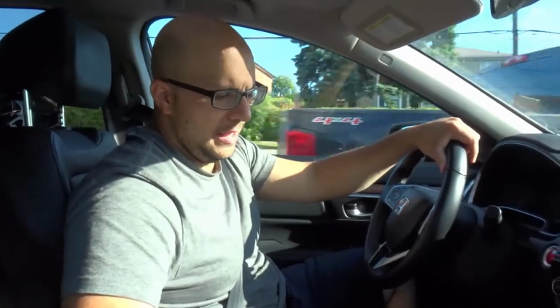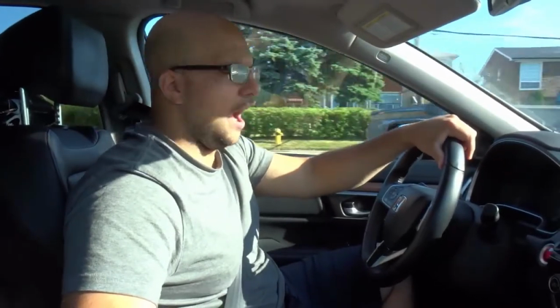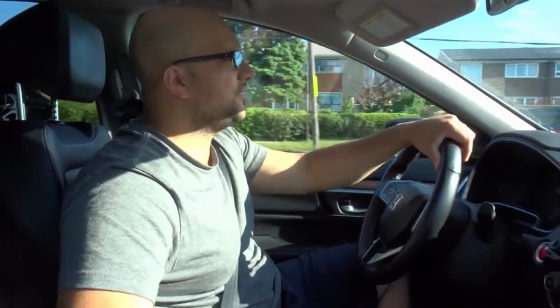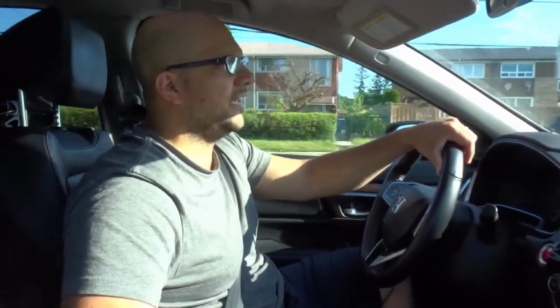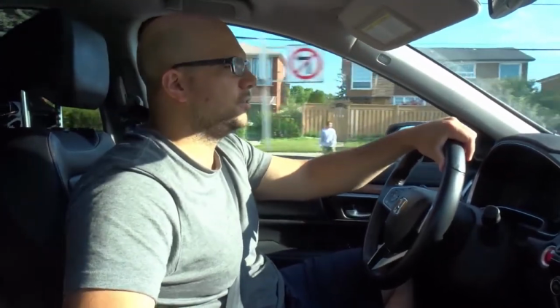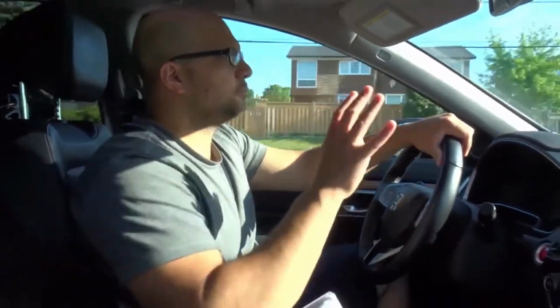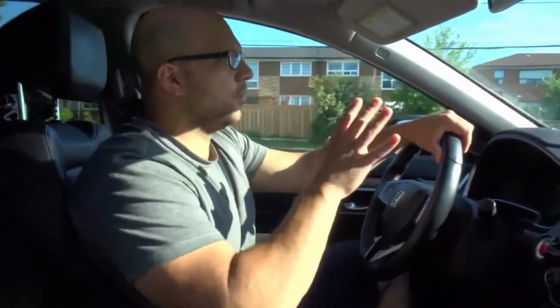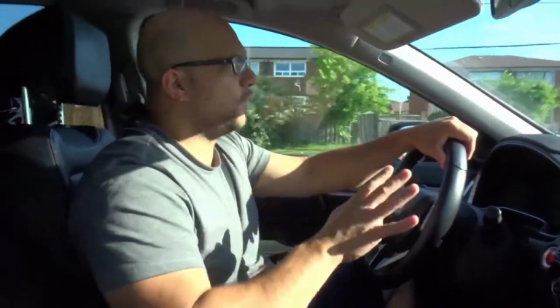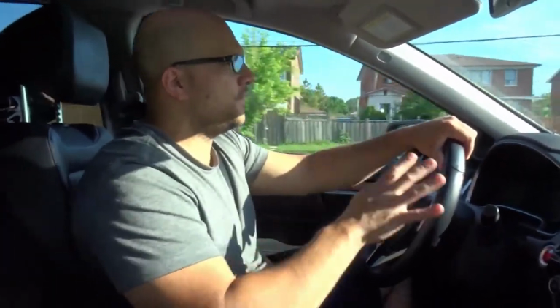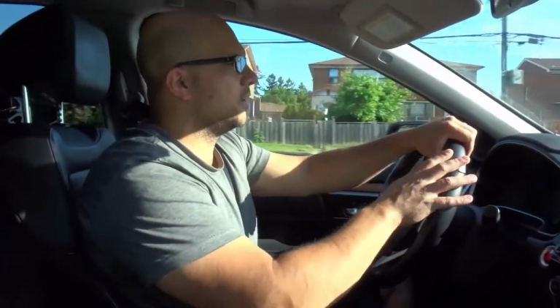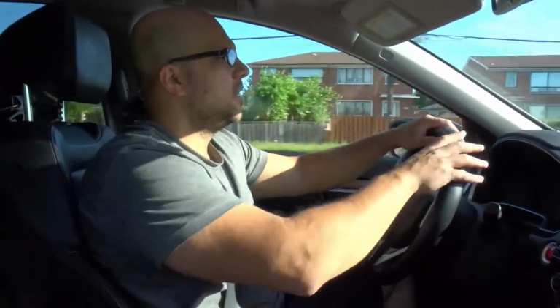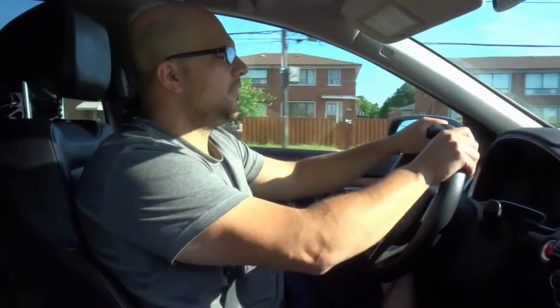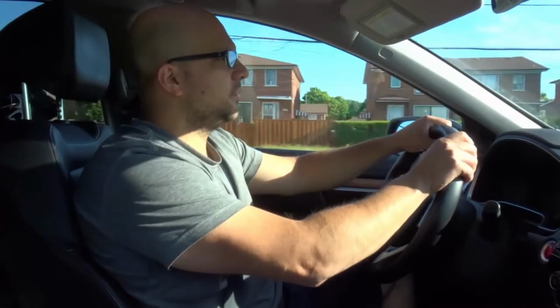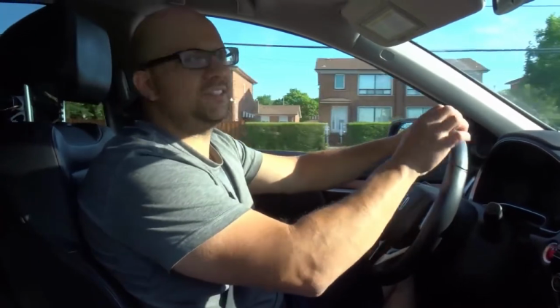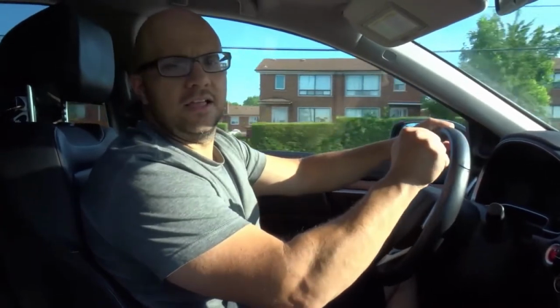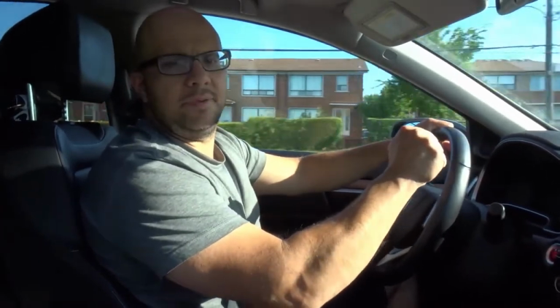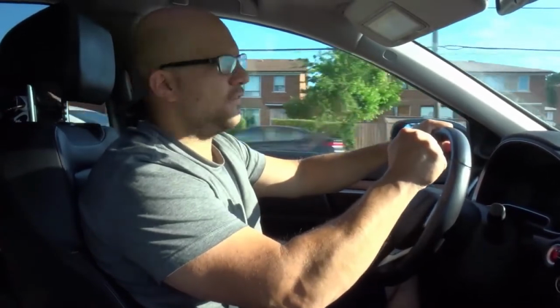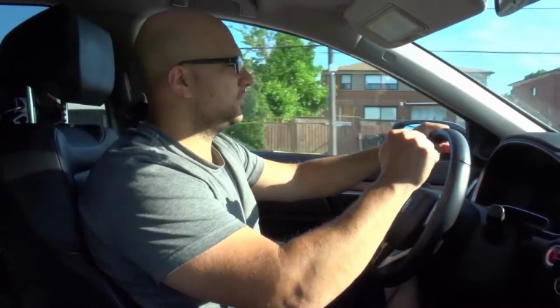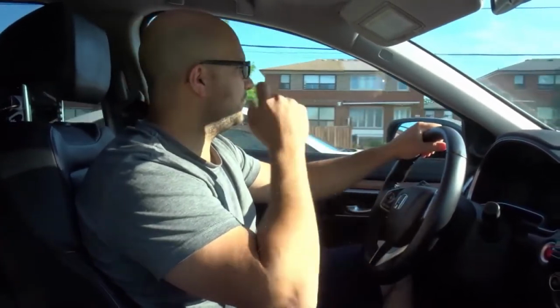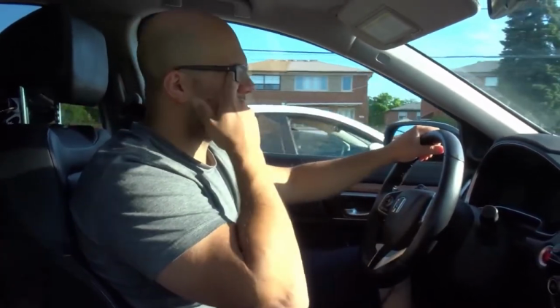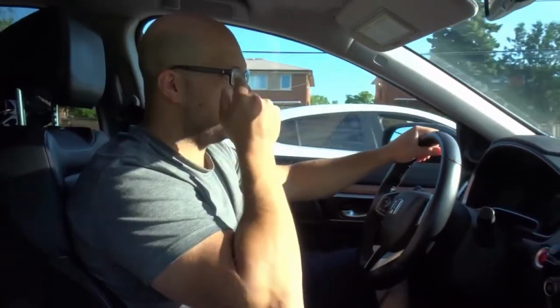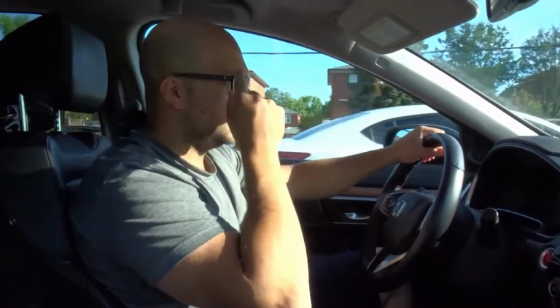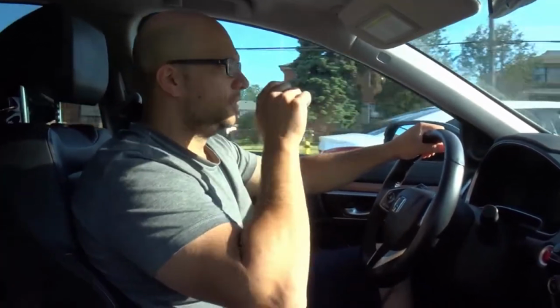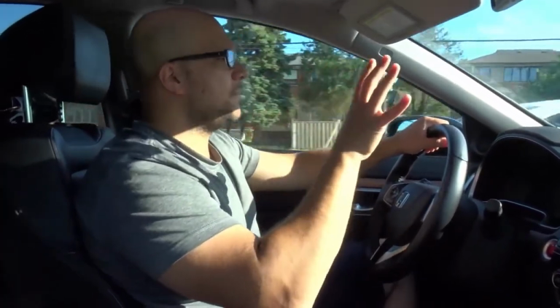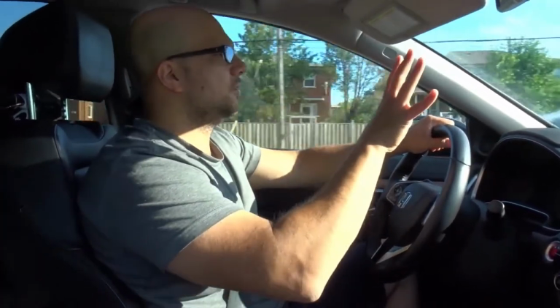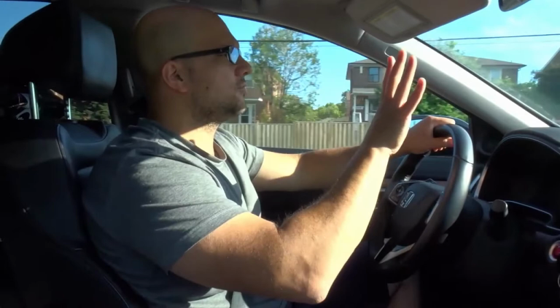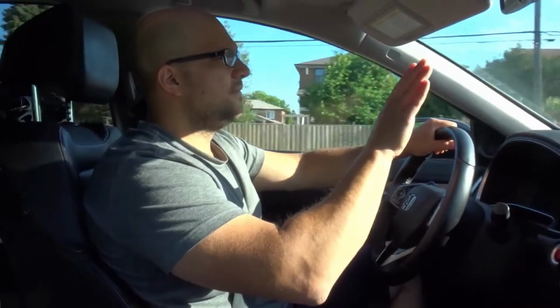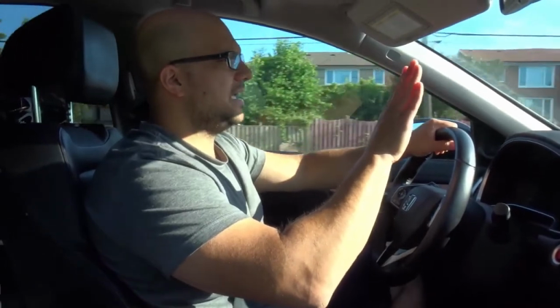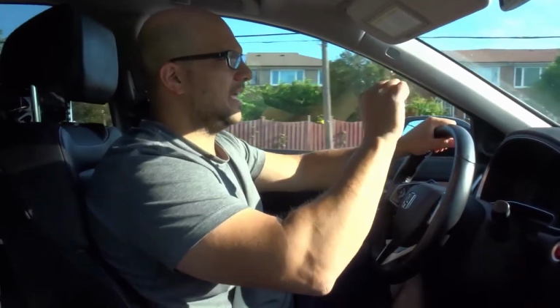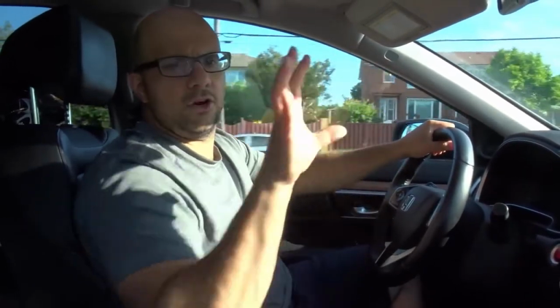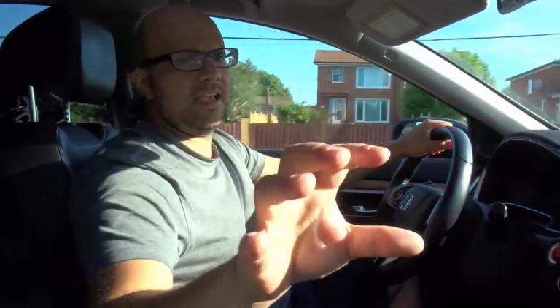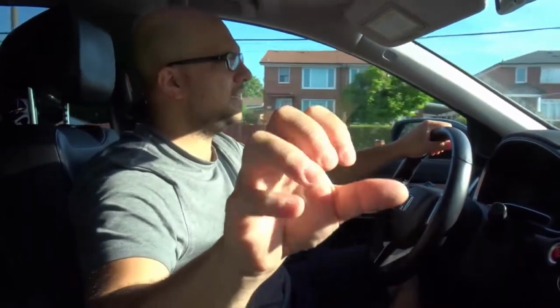Number six is to spread your four fingers on the steering wheel instead of making a fist. Some people when they're learning to drive — when you make a fist your four fingers are together.